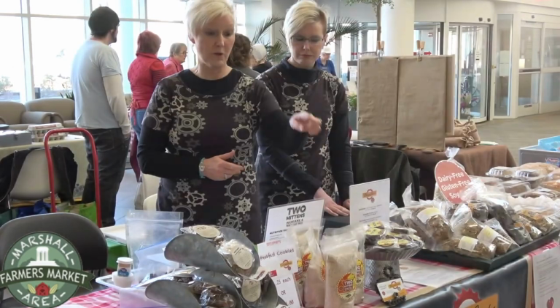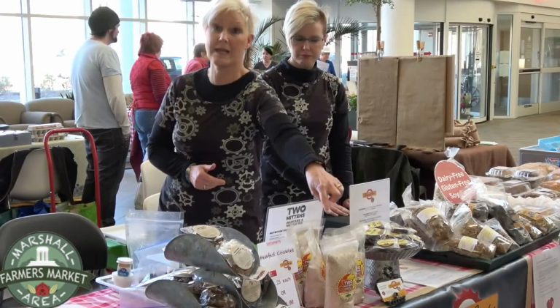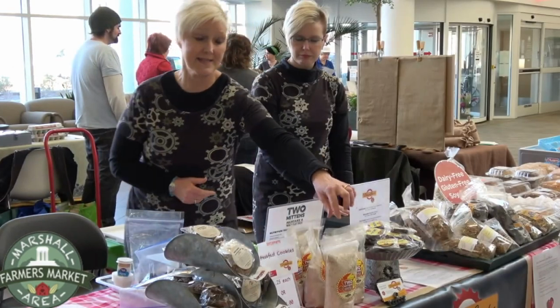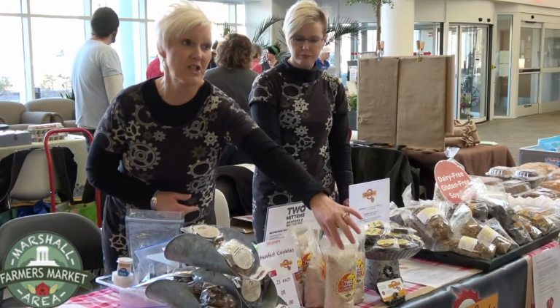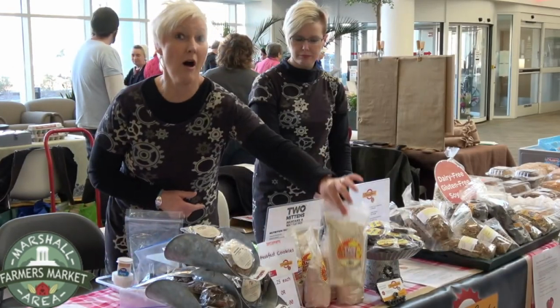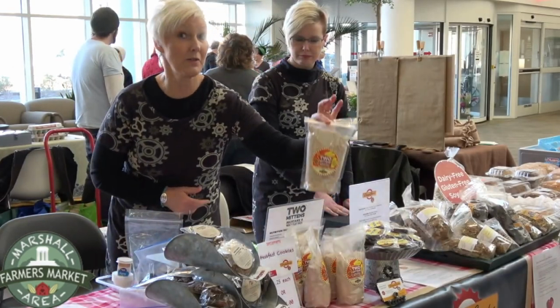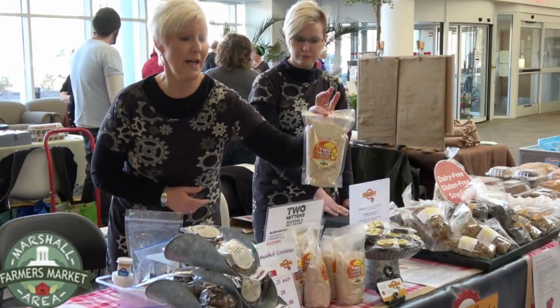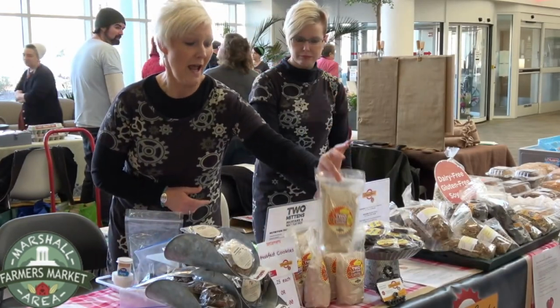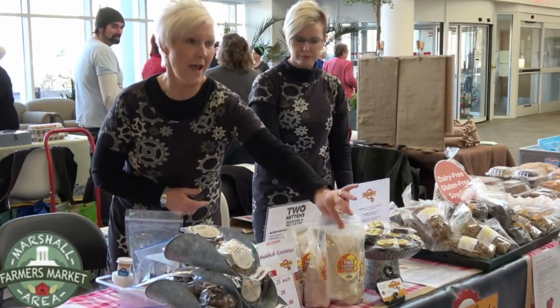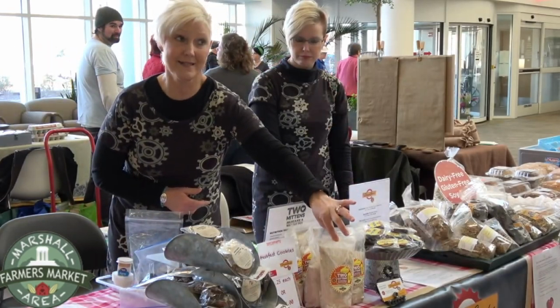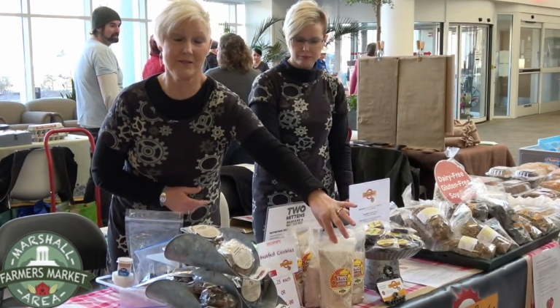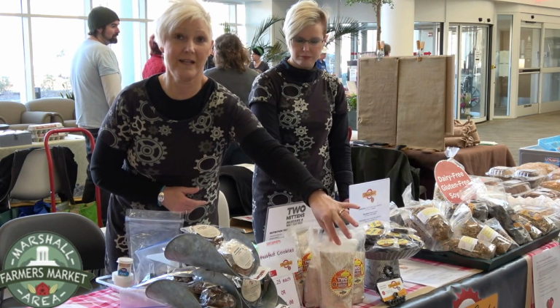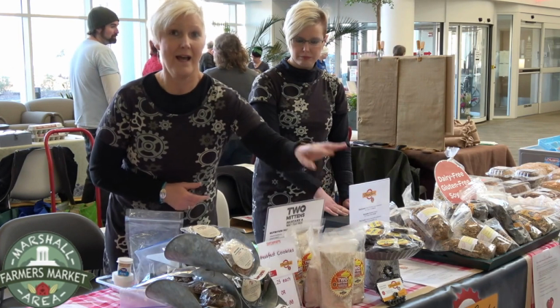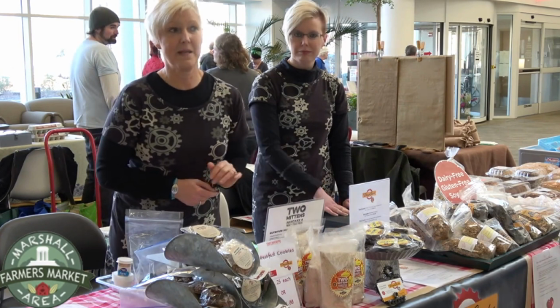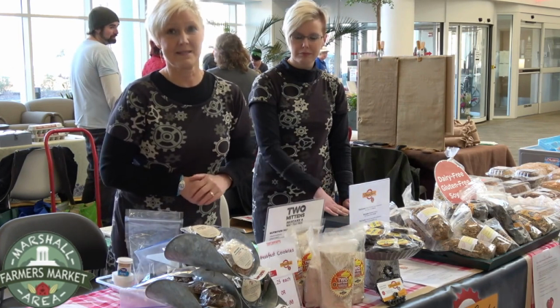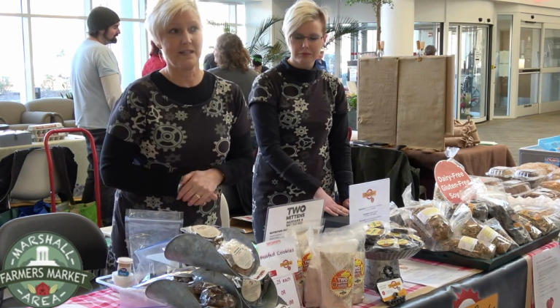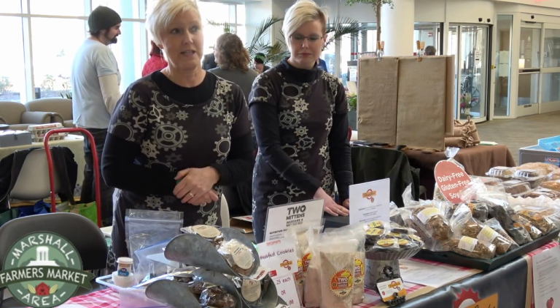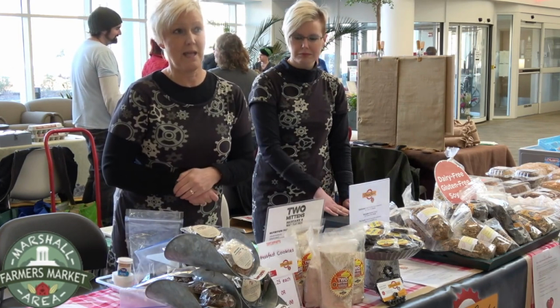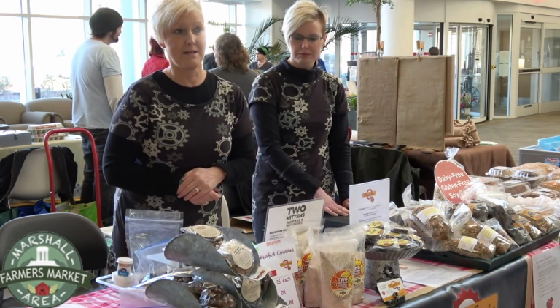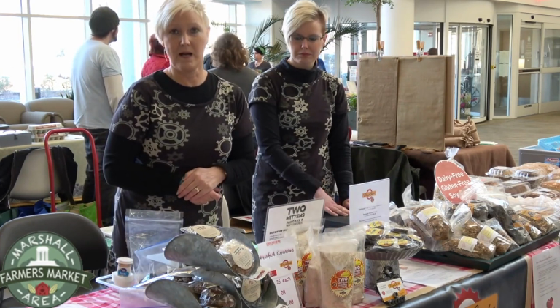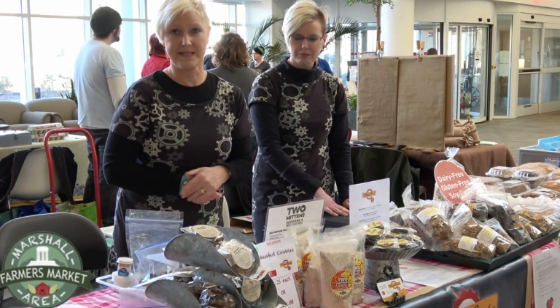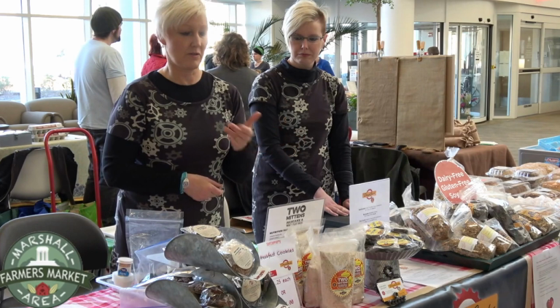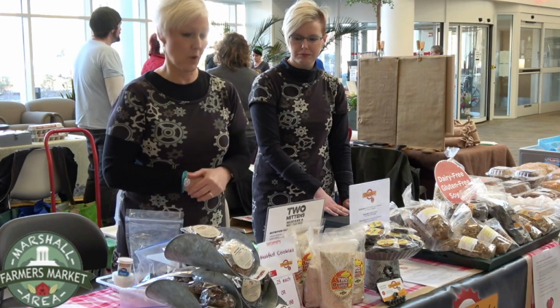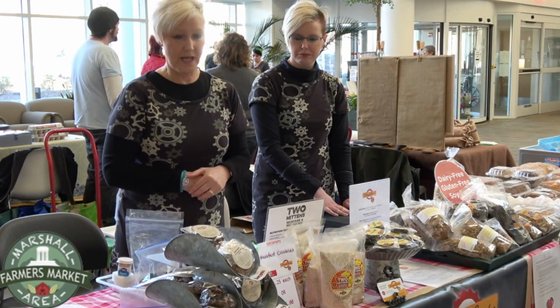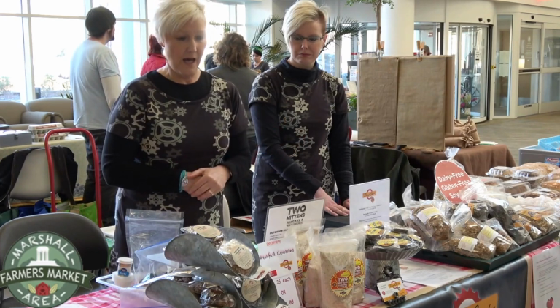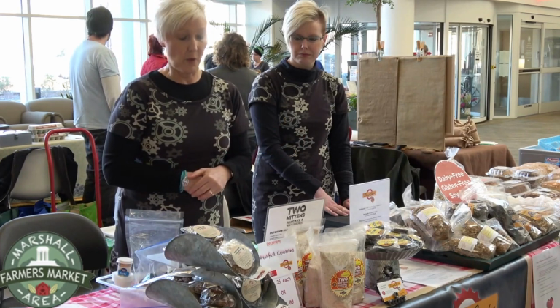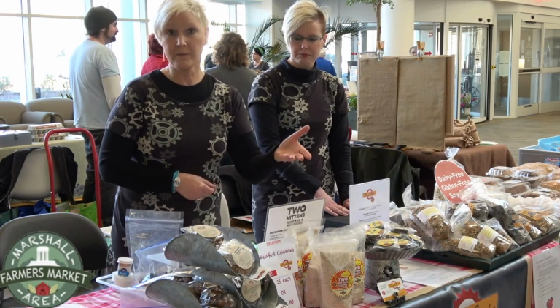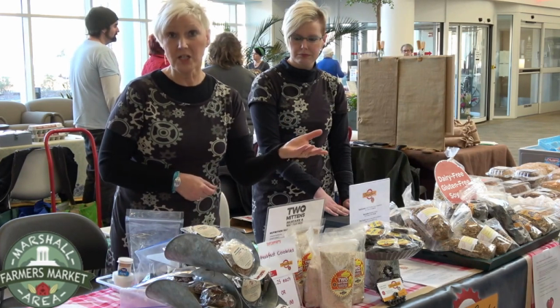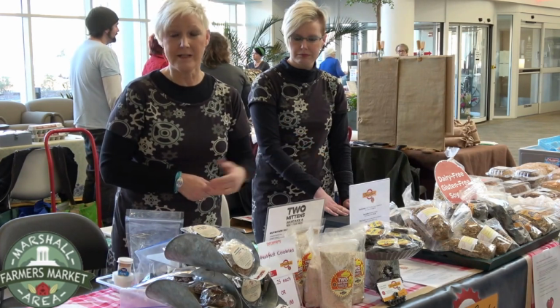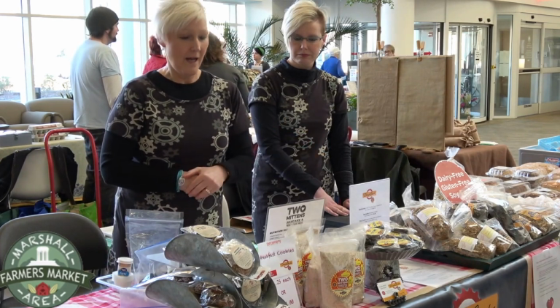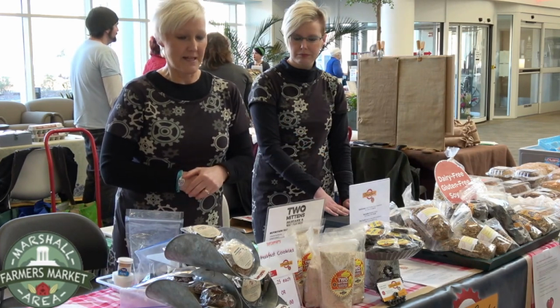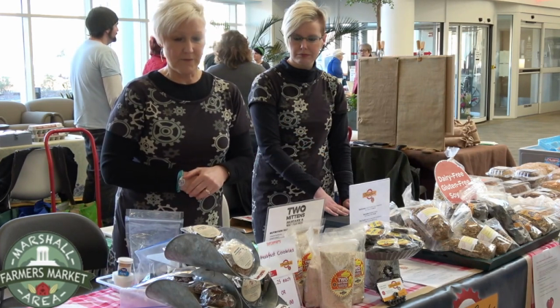We also do a pancake mix which is all gluten-free, and it doesn't taste gluten-free. It's very yummy and sustains you through the morning, or you can have it for dinner — and it makes great waffles.